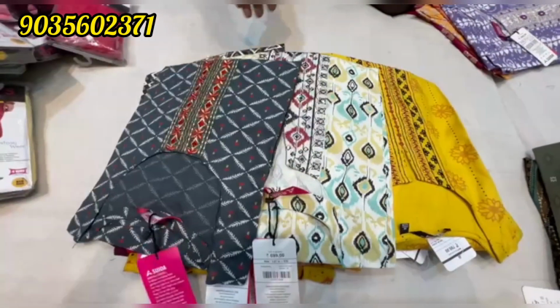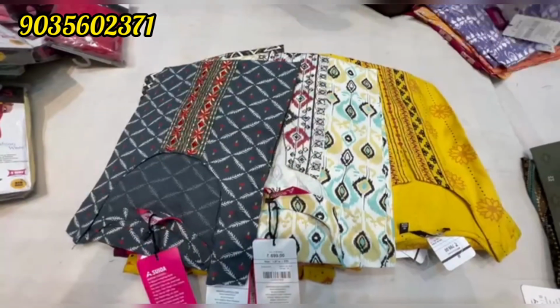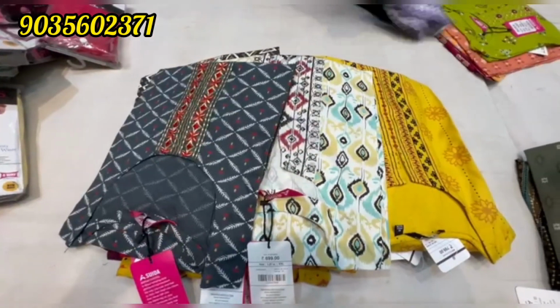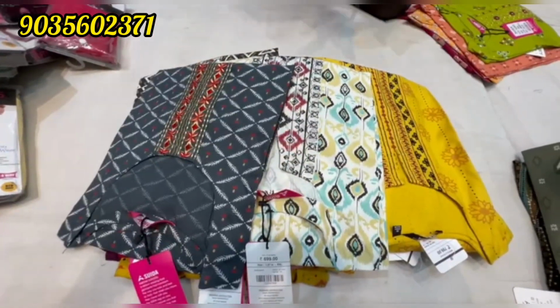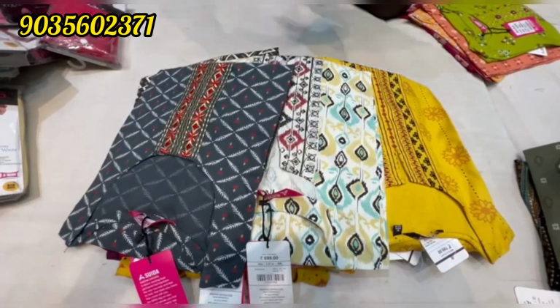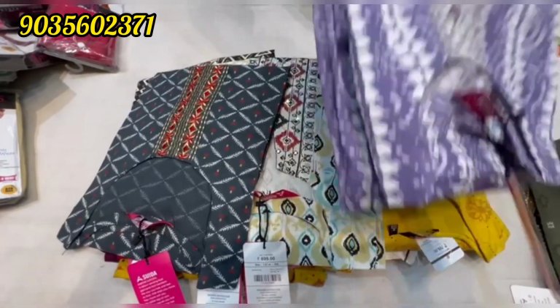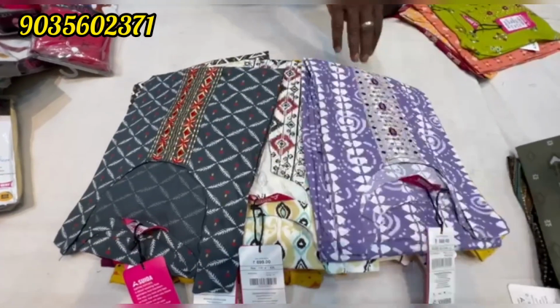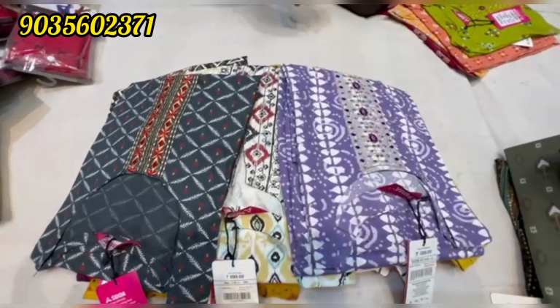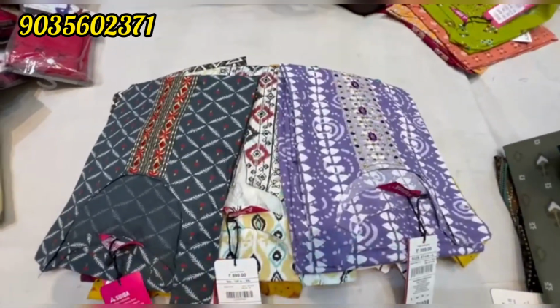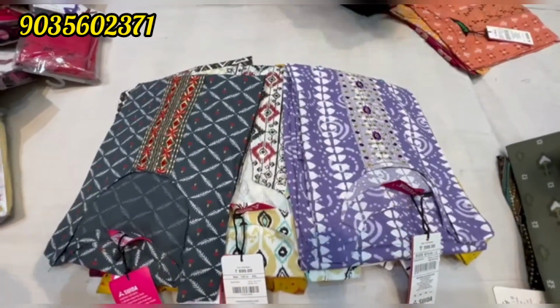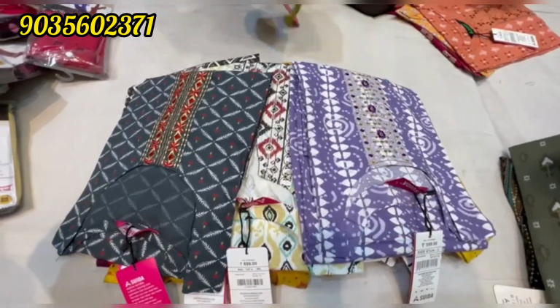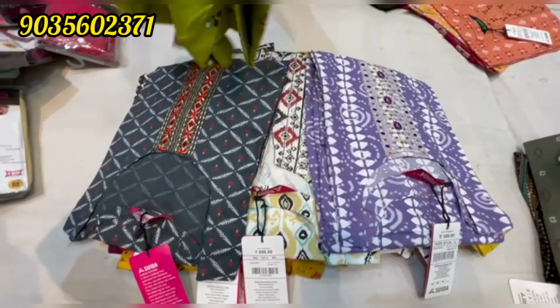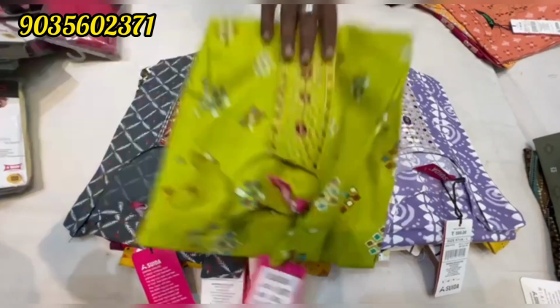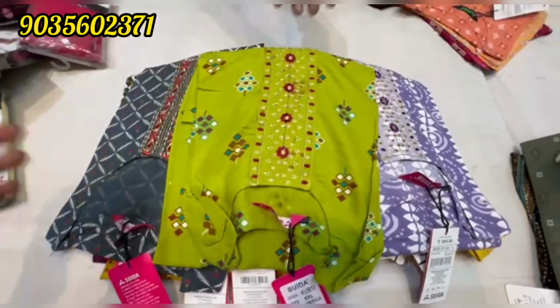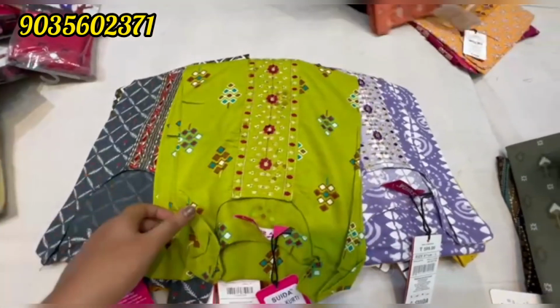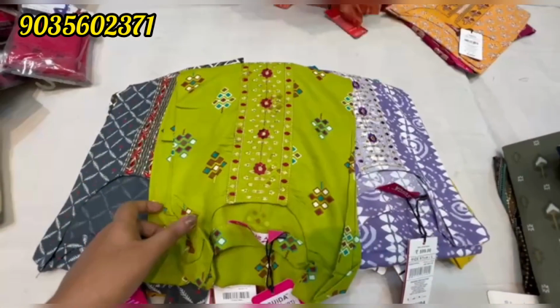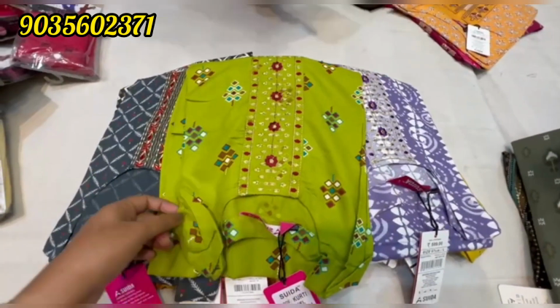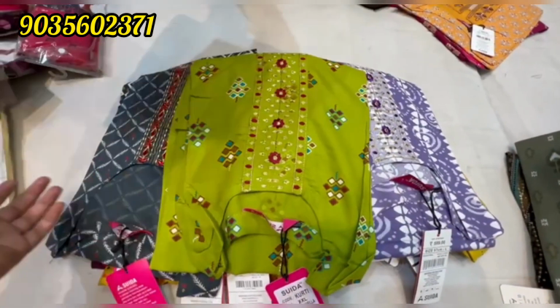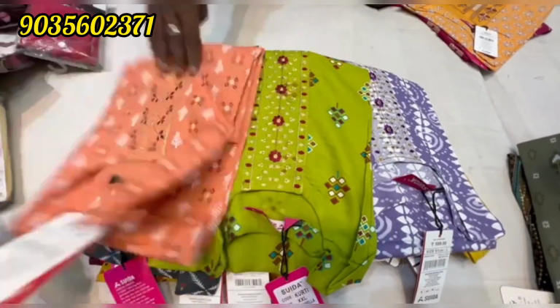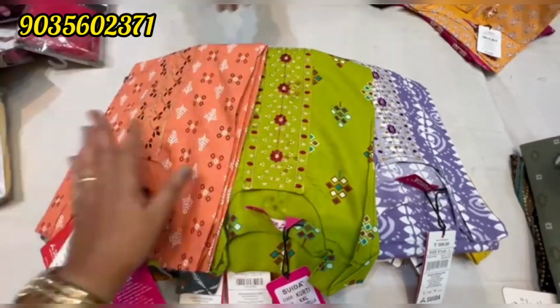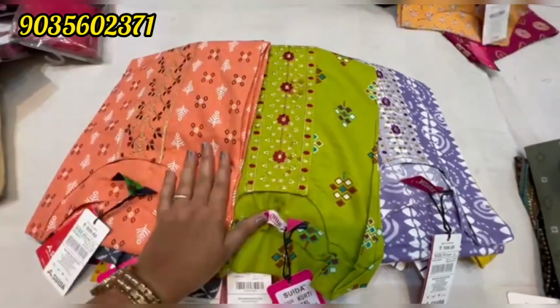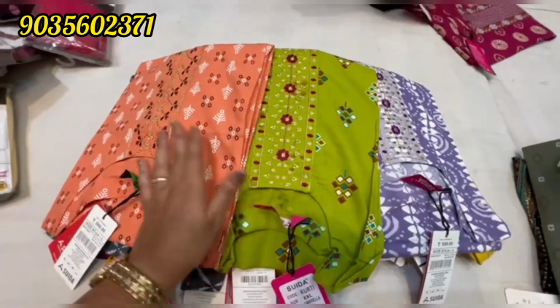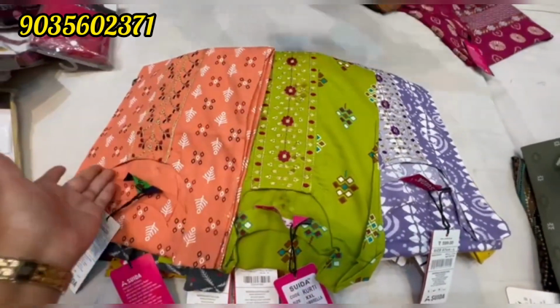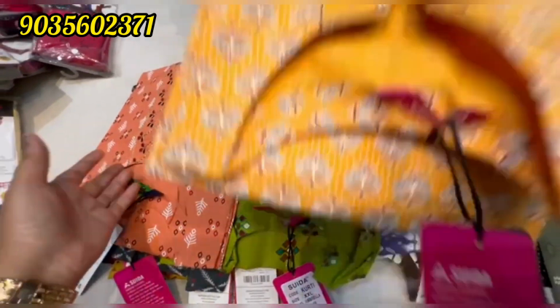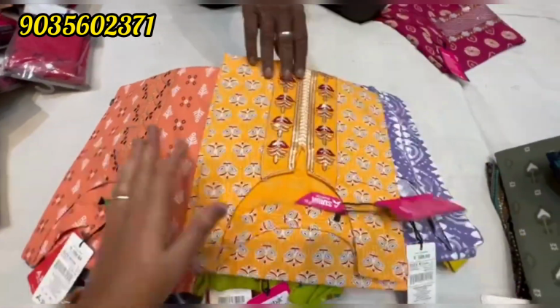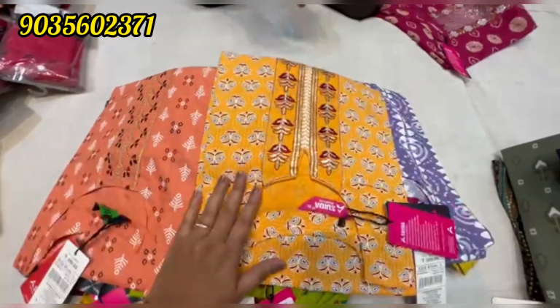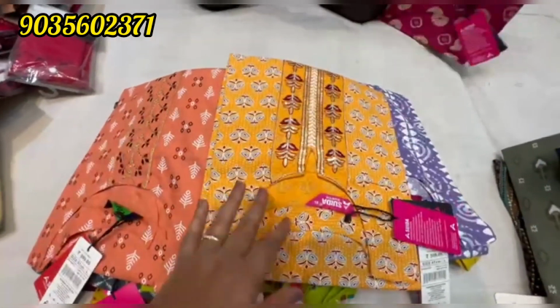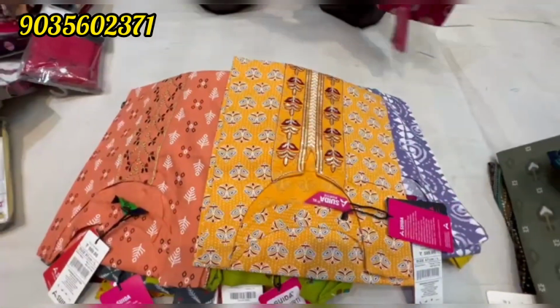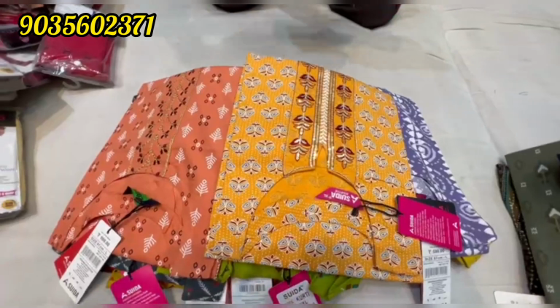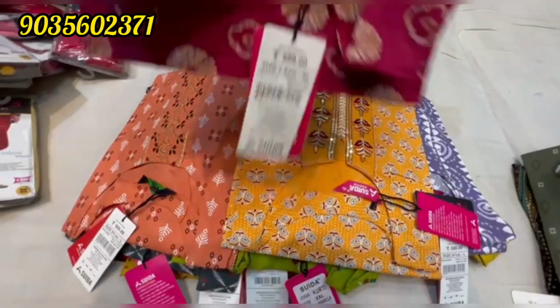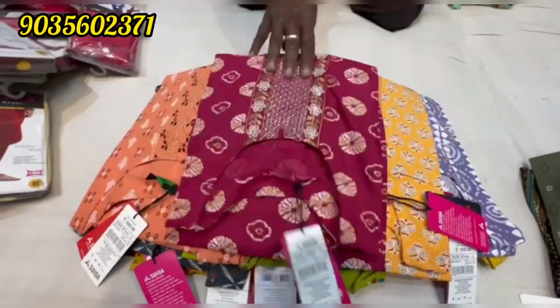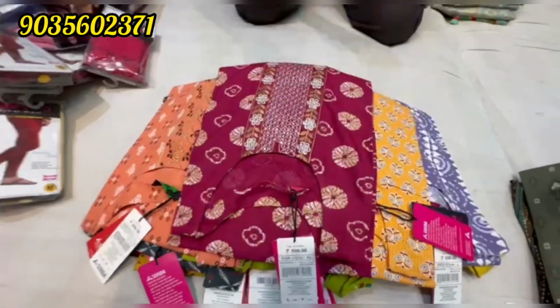Matching leggings are also available. You can contact us using the number on the screen to place your purchase.